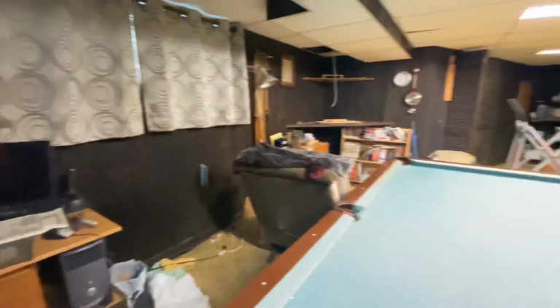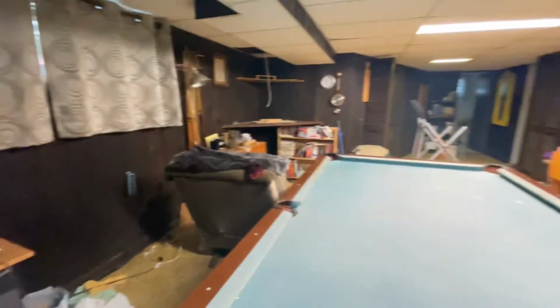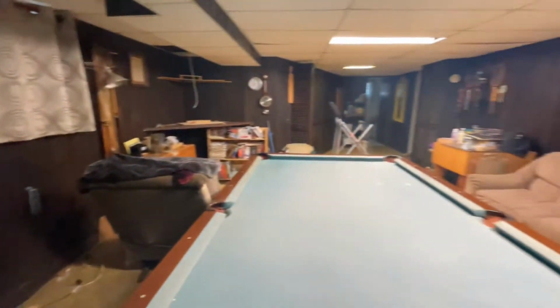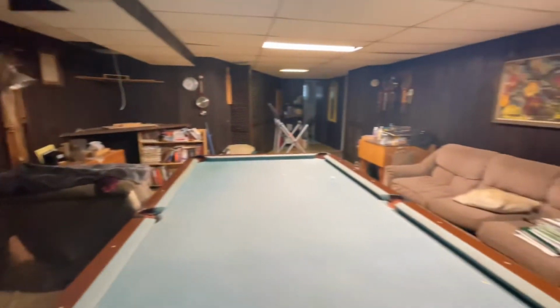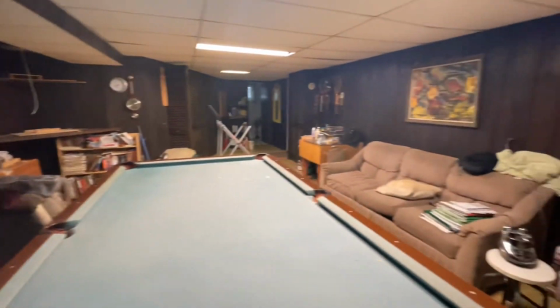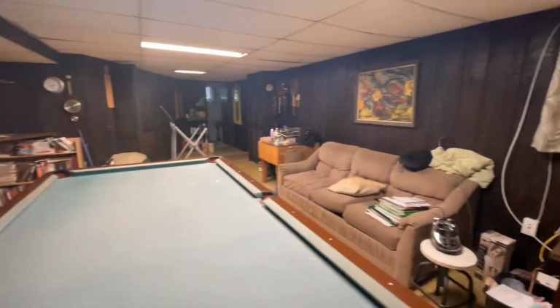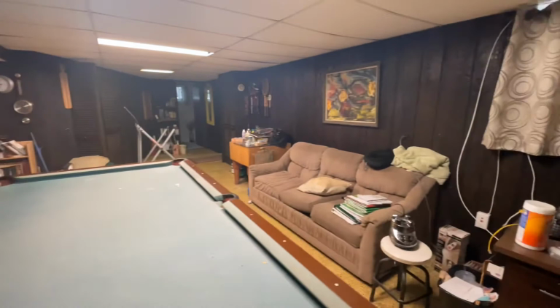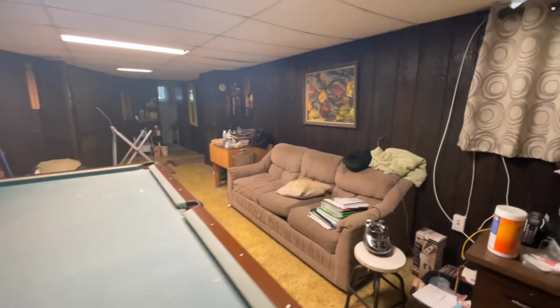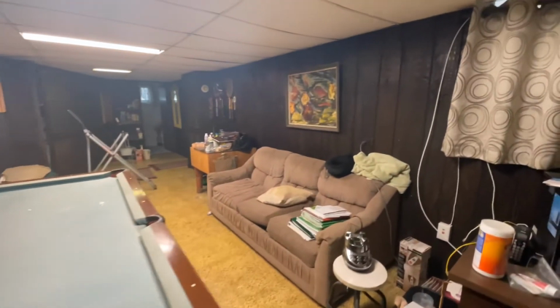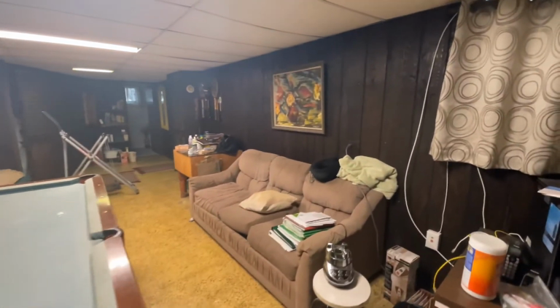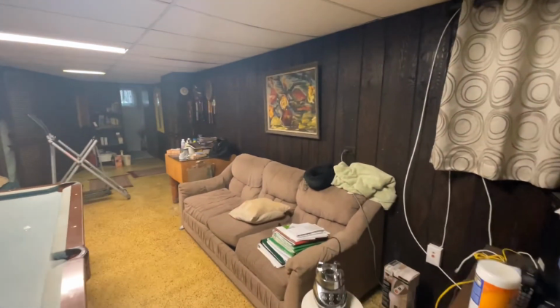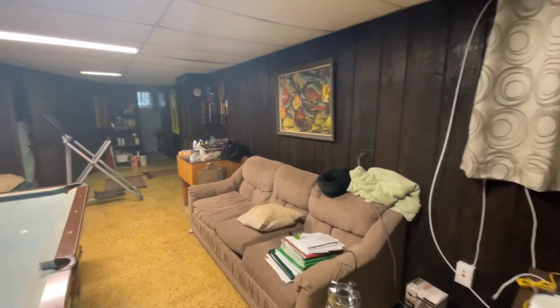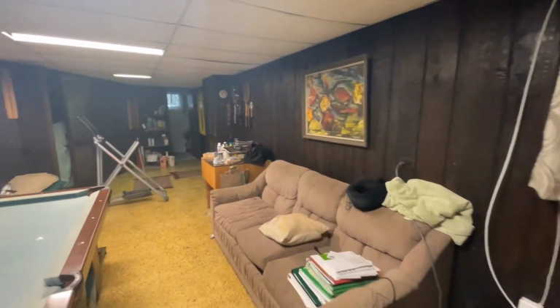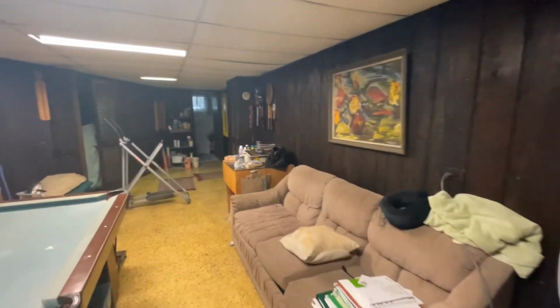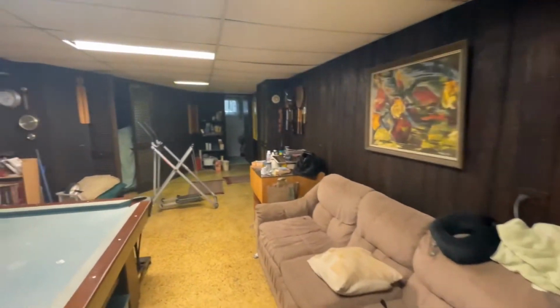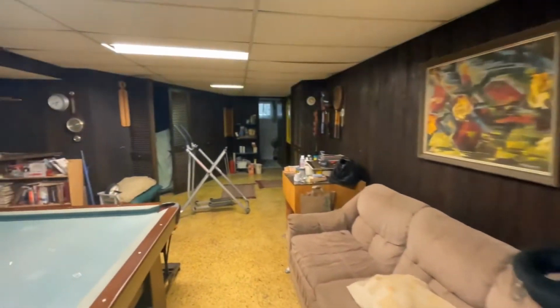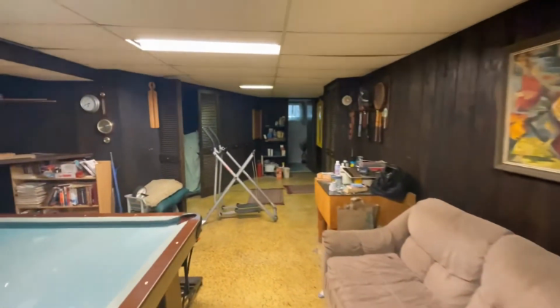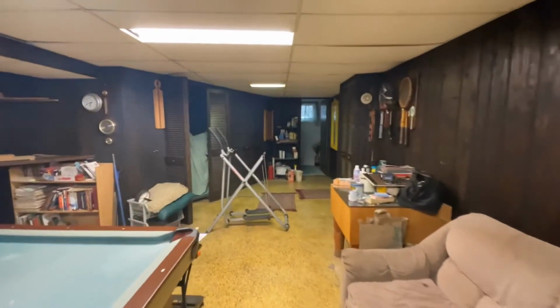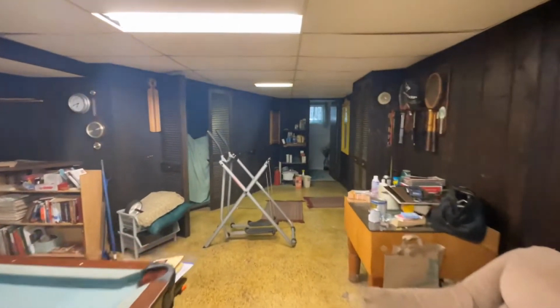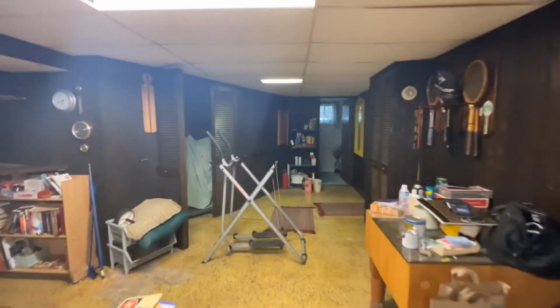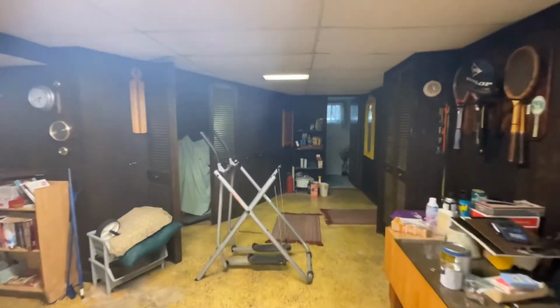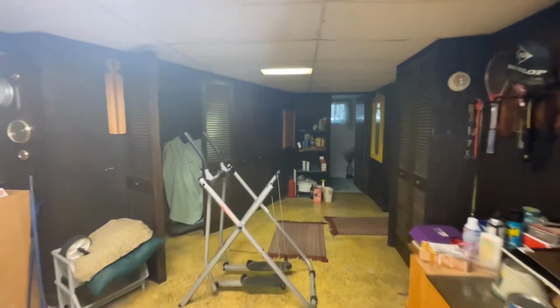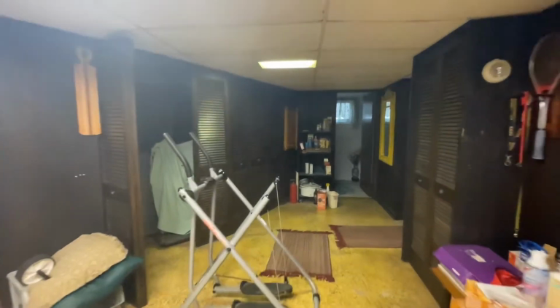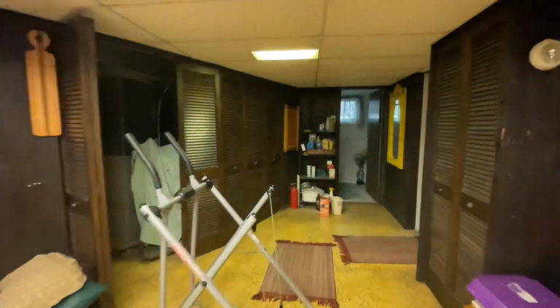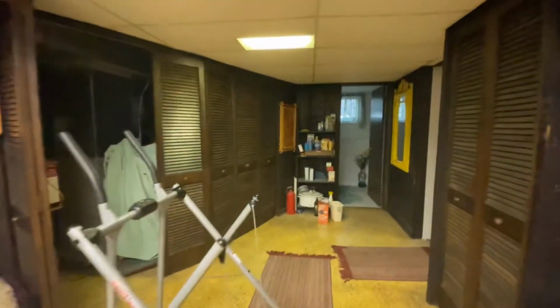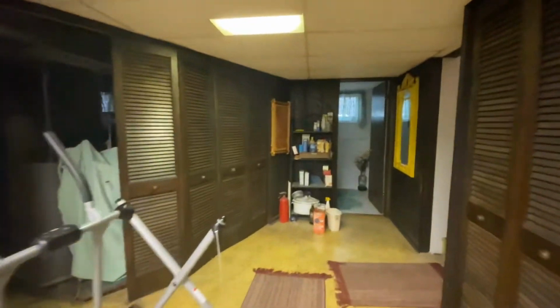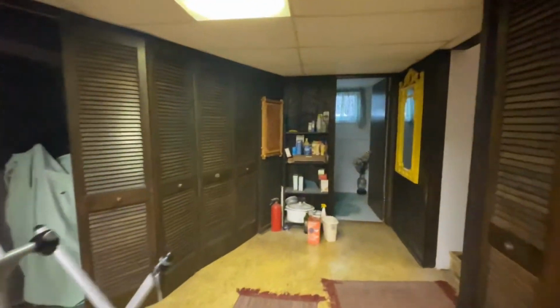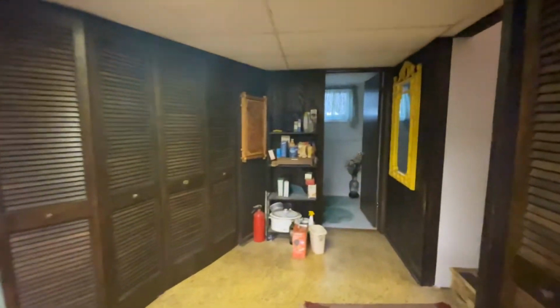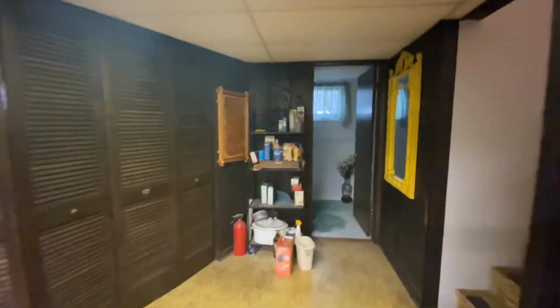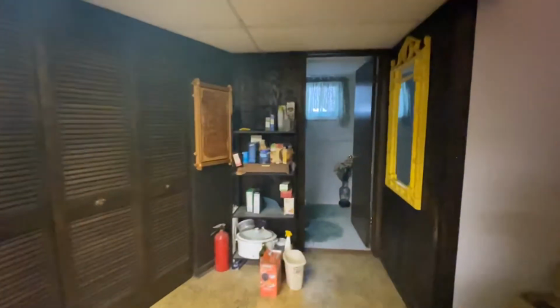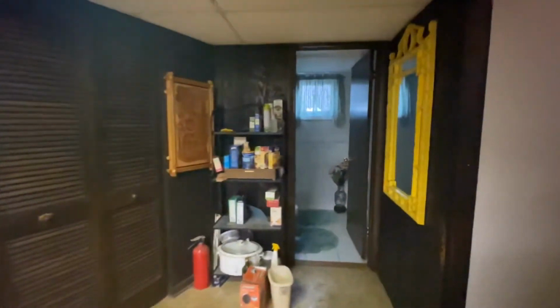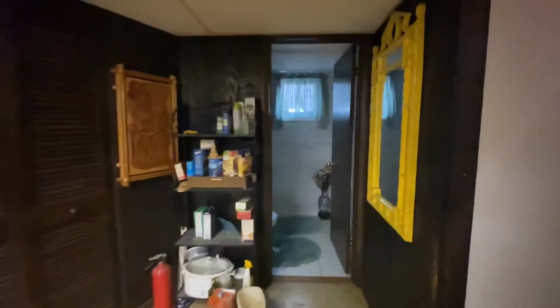We're going to go as-is. If you're handy, if you're good with even just painting and things, there are some cosmetic updates that need to be done, but this house could look a lot different and look really nice in short order.